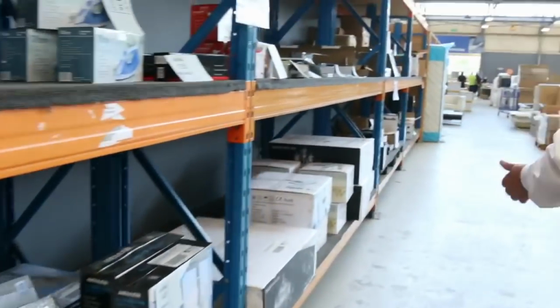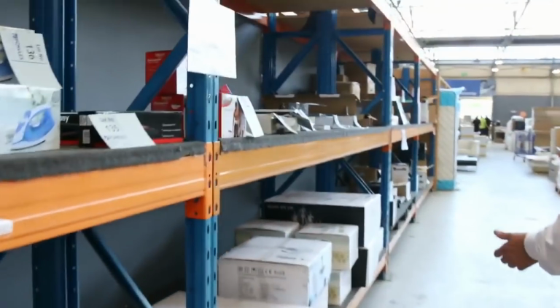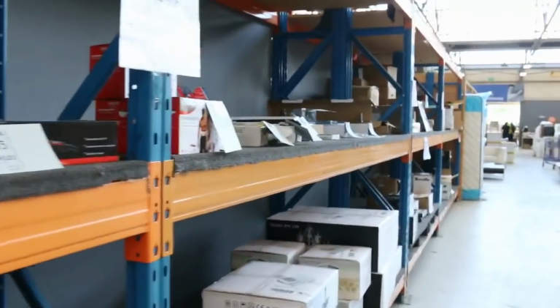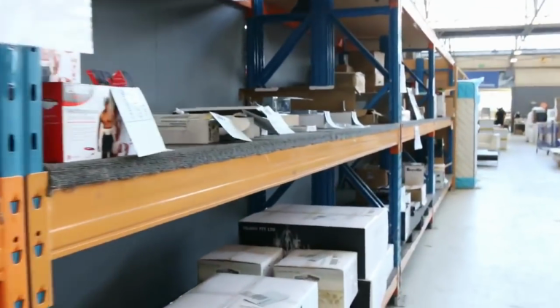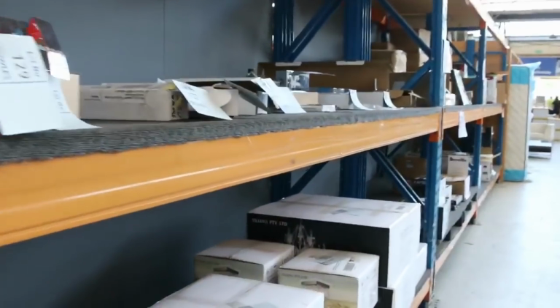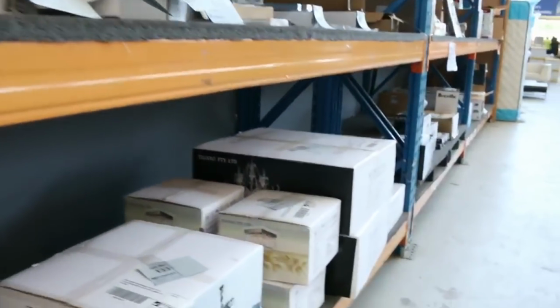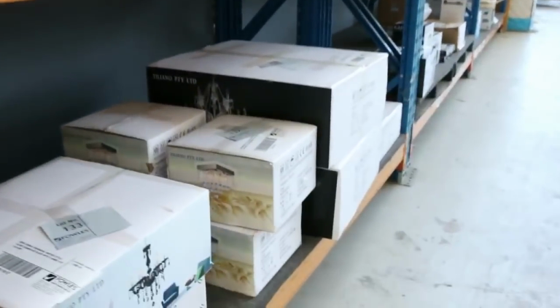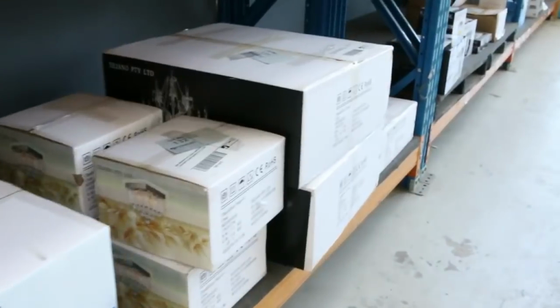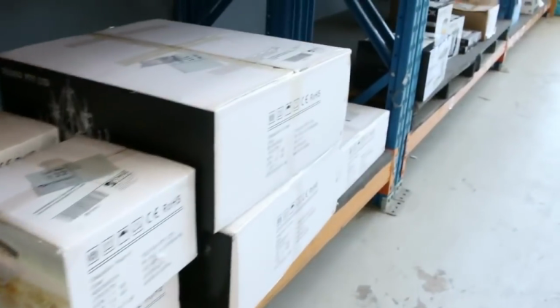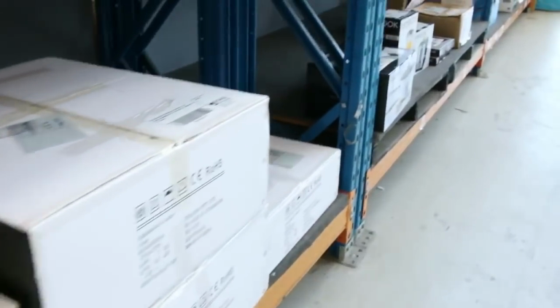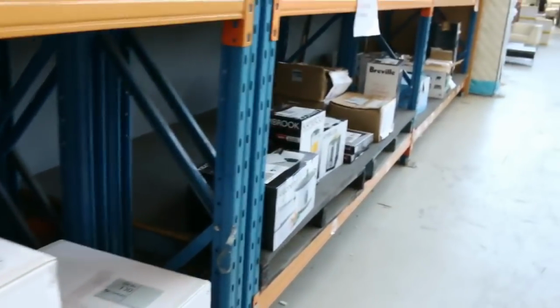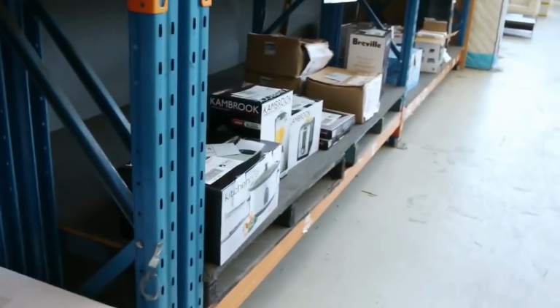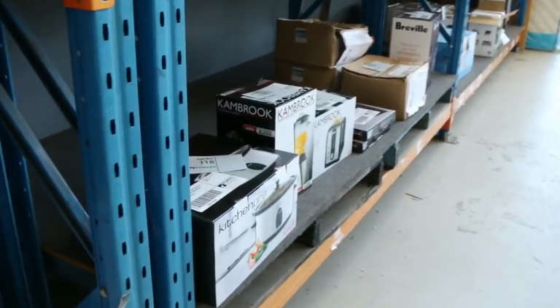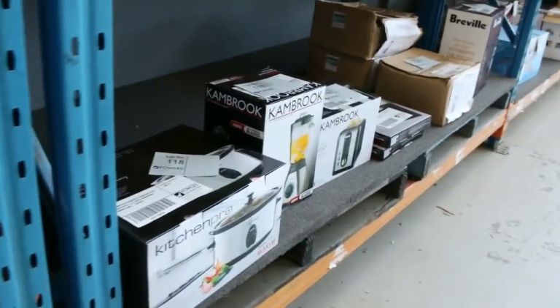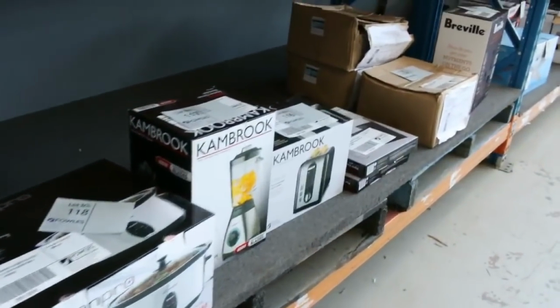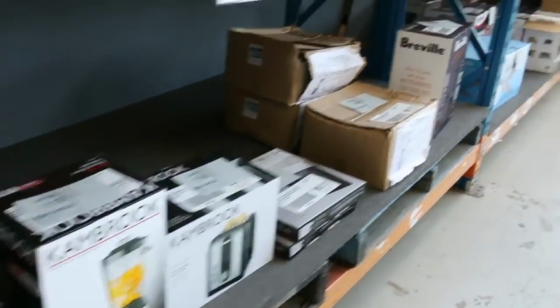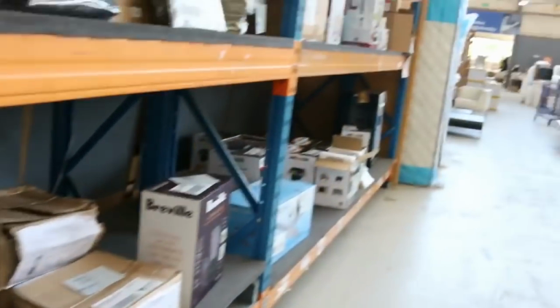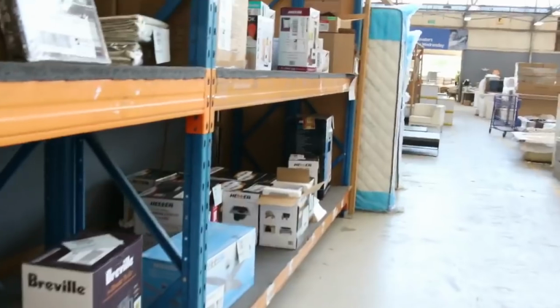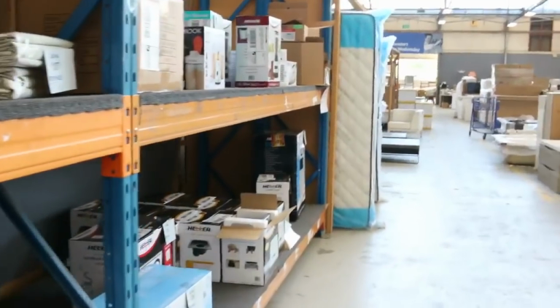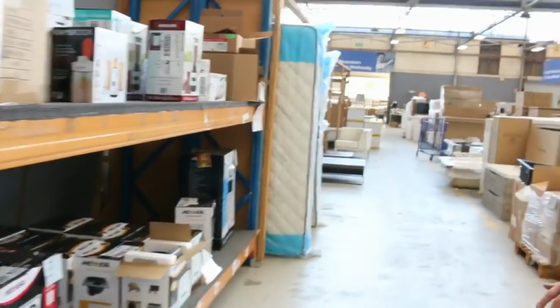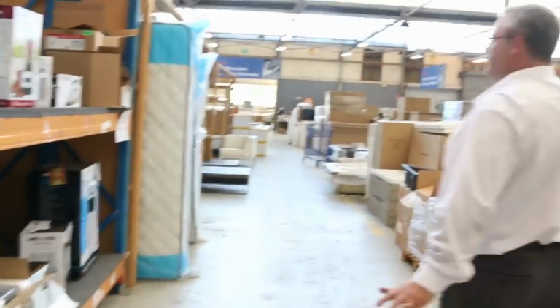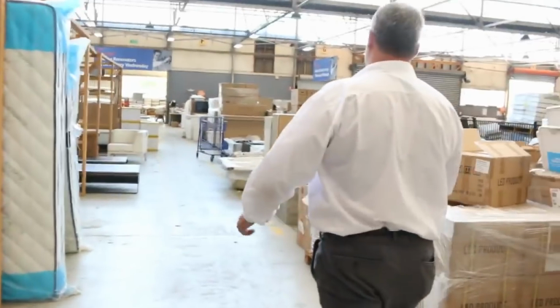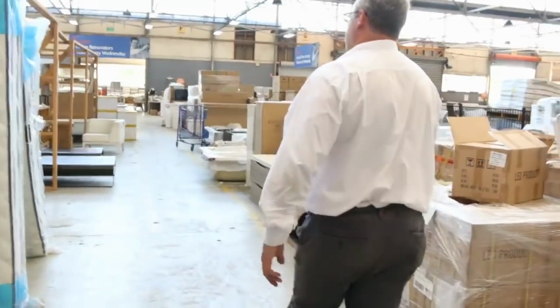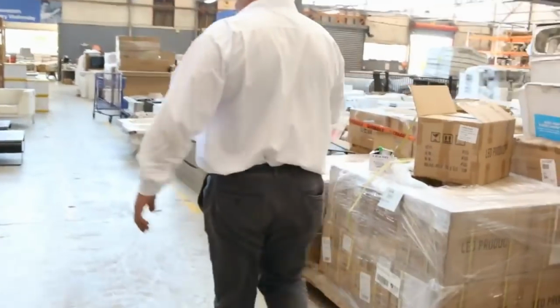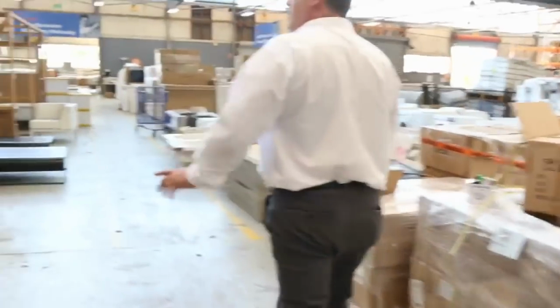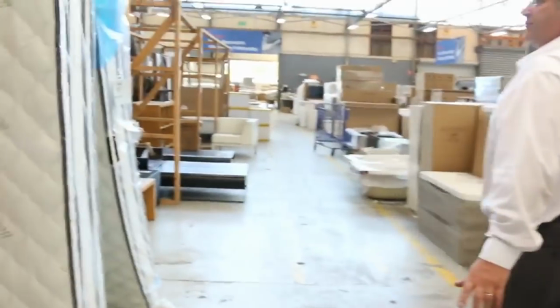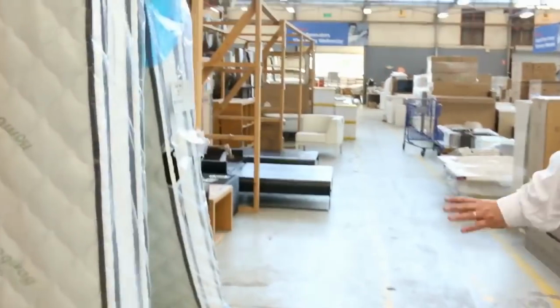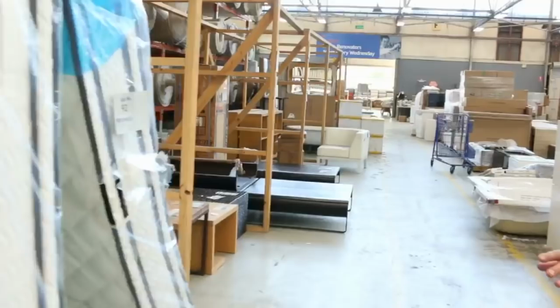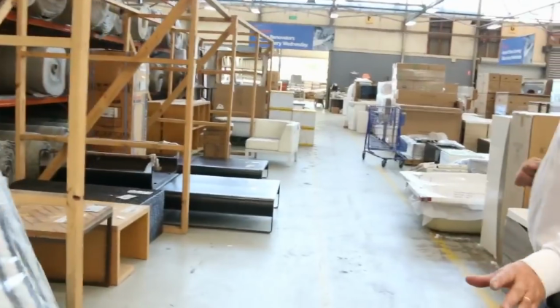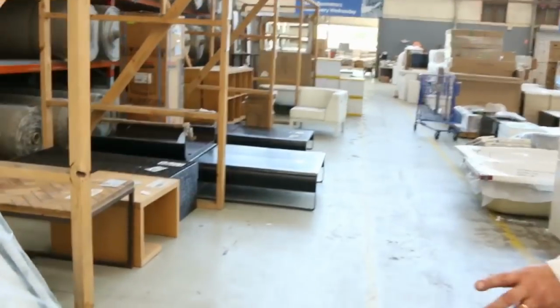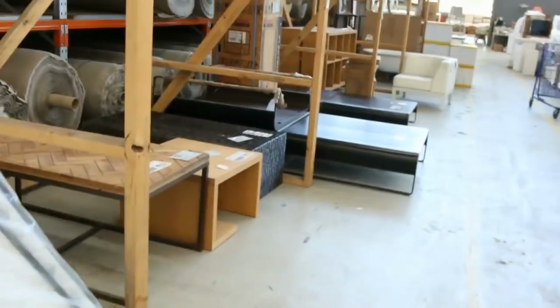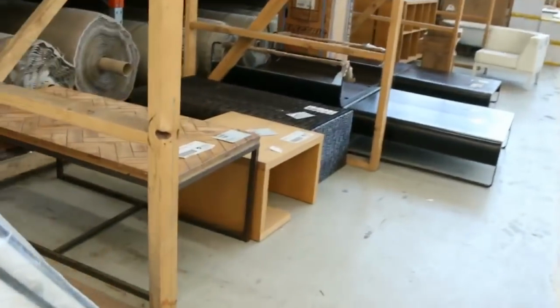Heaps and heaps of small appliances up this side along with some light fittings — the Canbrook brand in blenders, toasters, and all that sort of gear — again going out dirt cheap. Tons and tons of appliances.